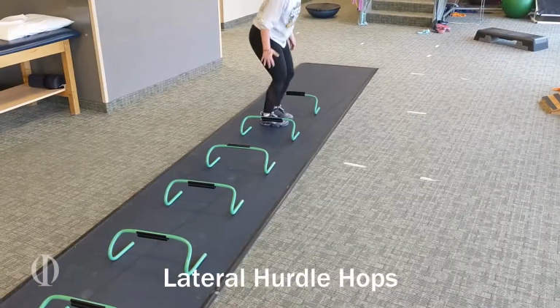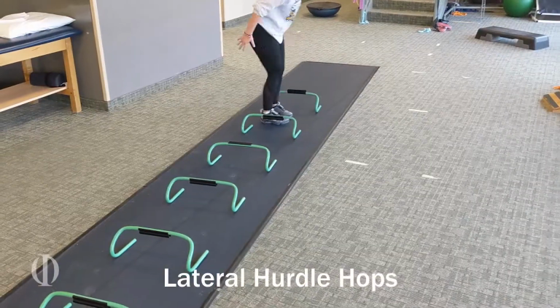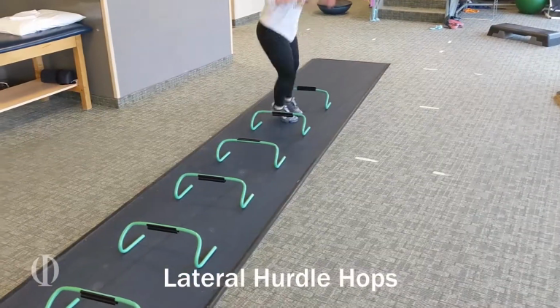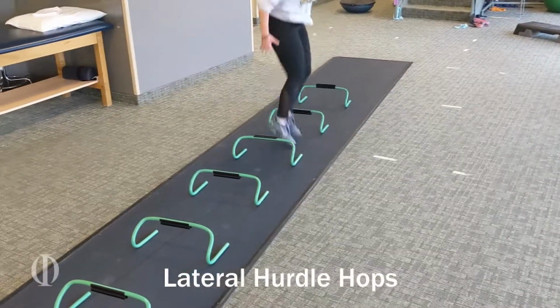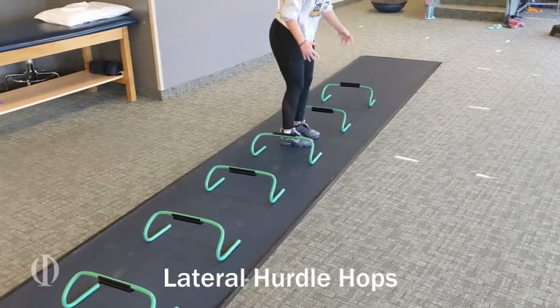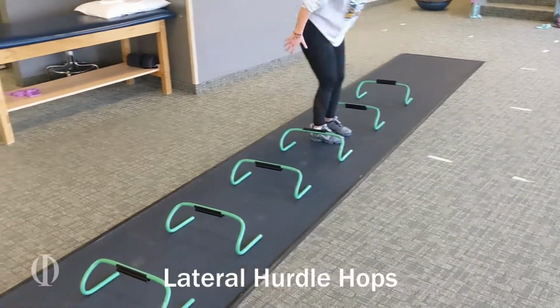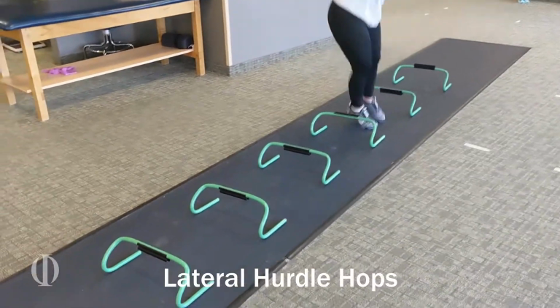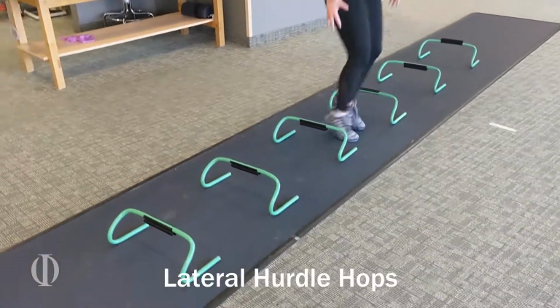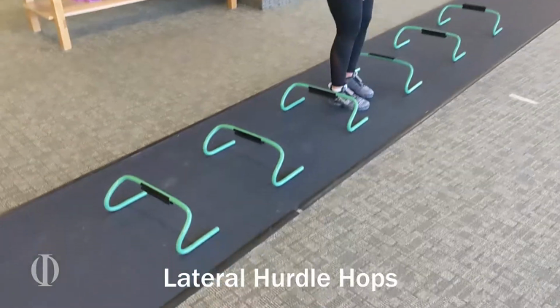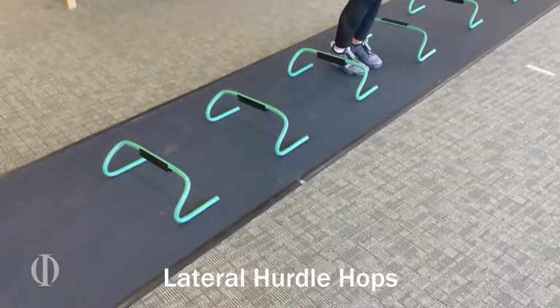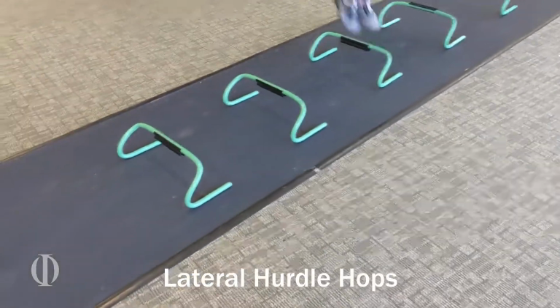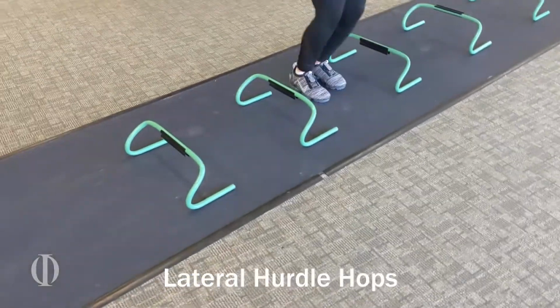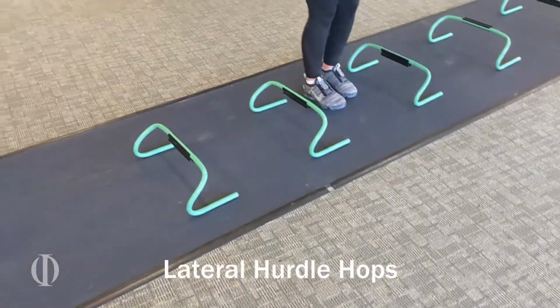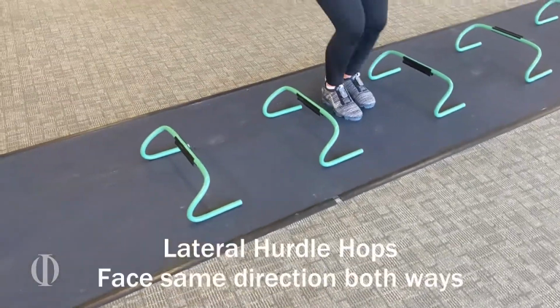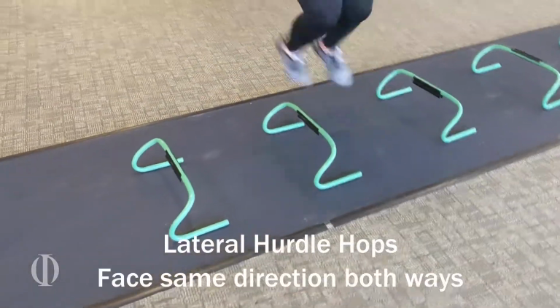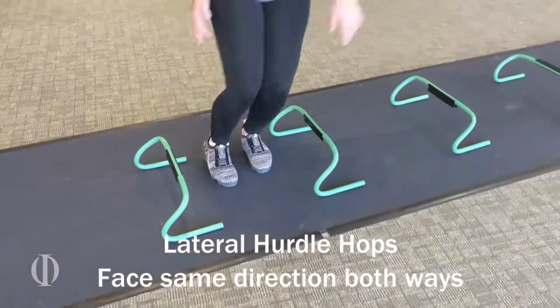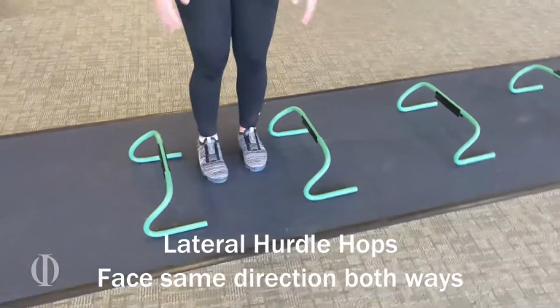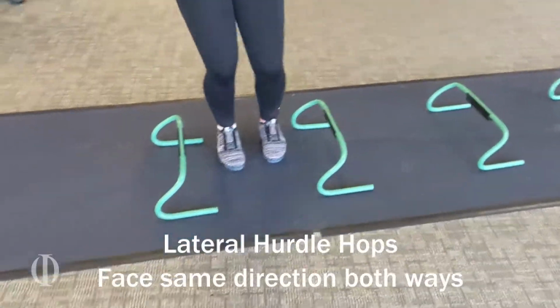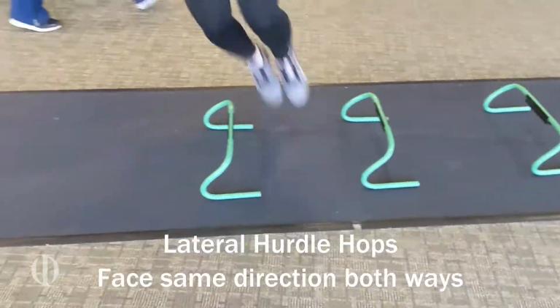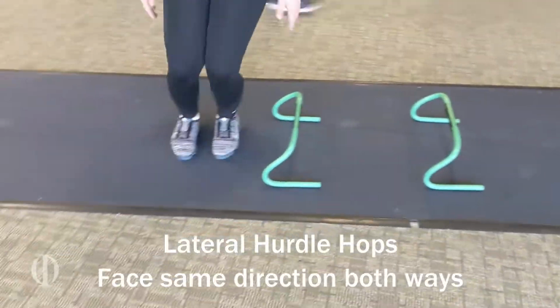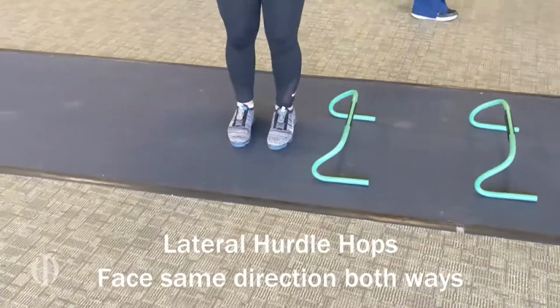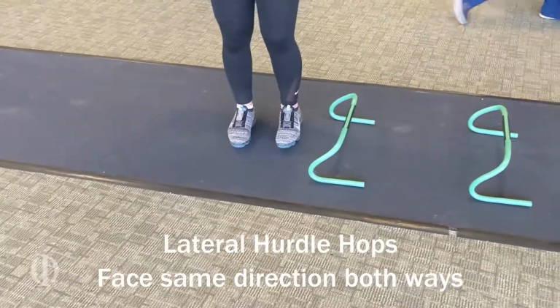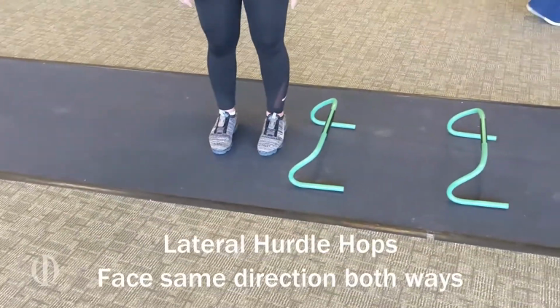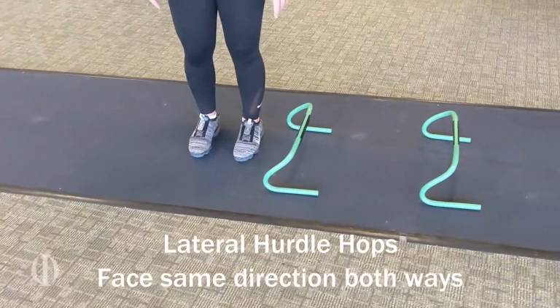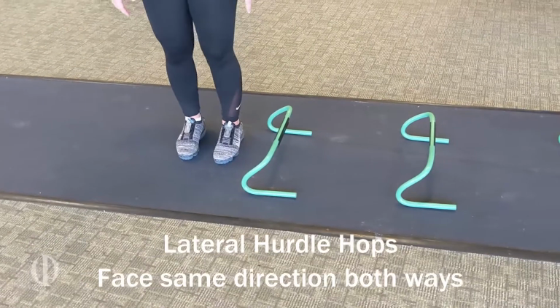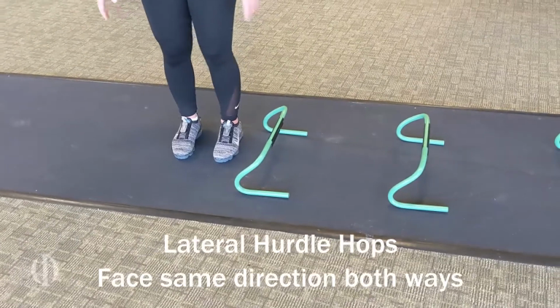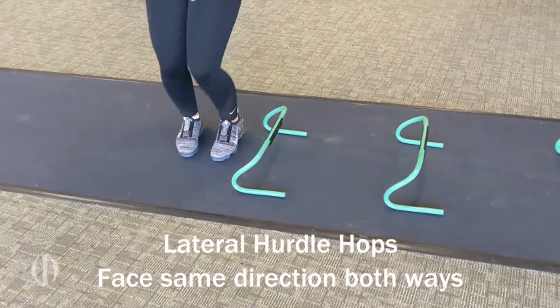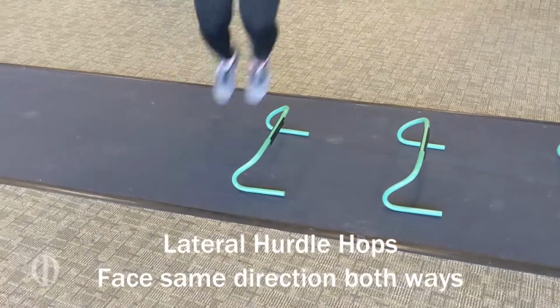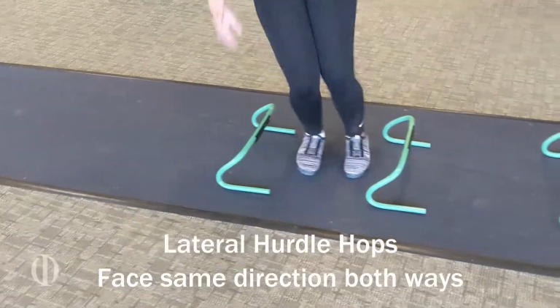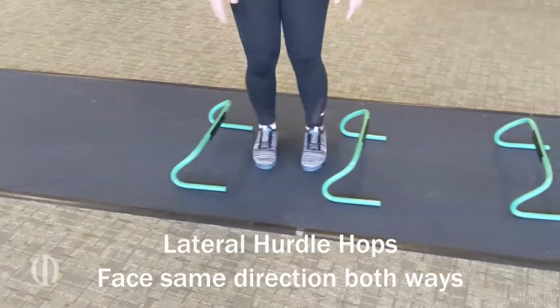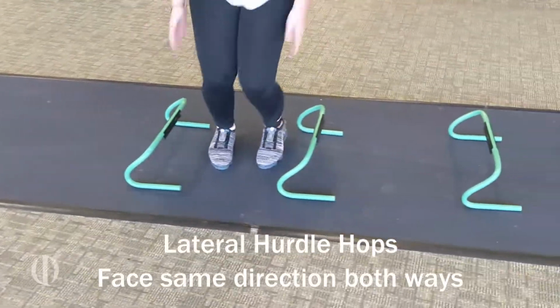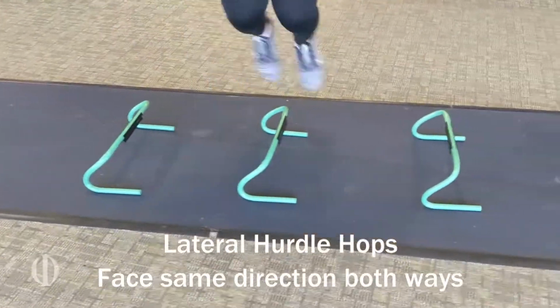These are lateral hops over the hurdle. She is jumping, landing, and then jumping in. You're going to face the same direction and go both ways.